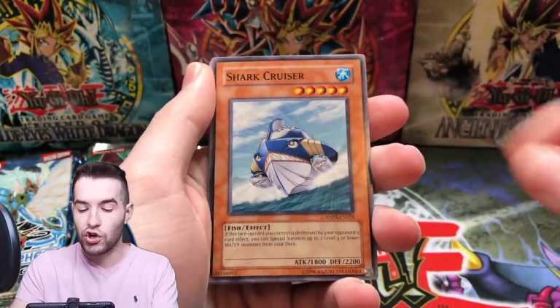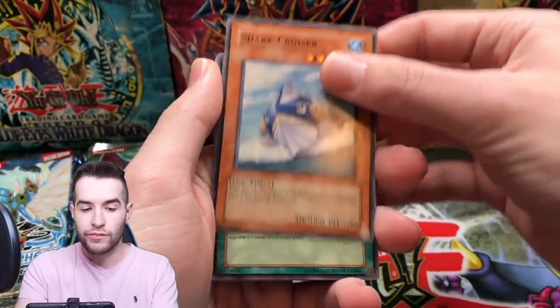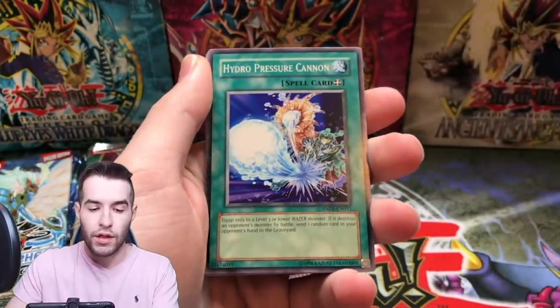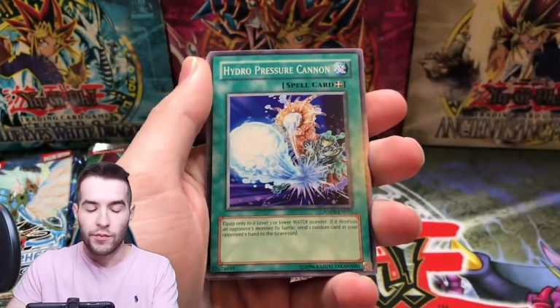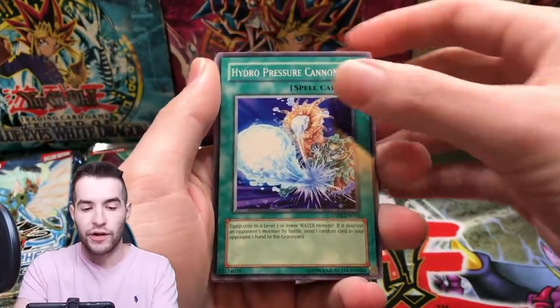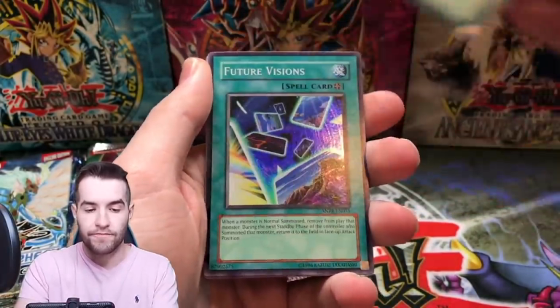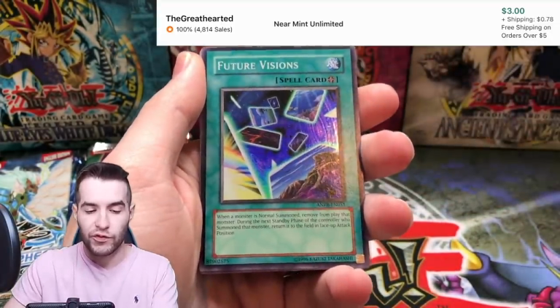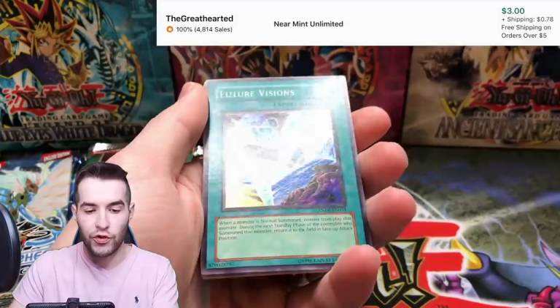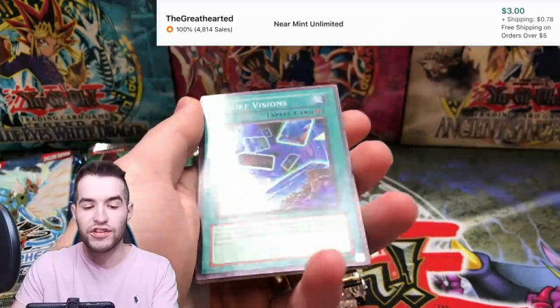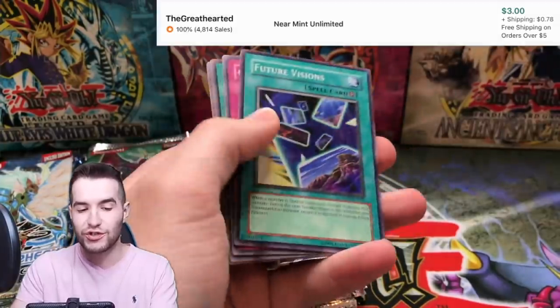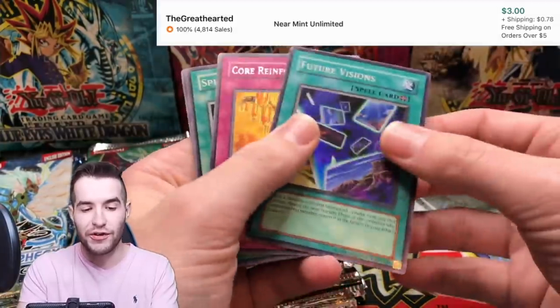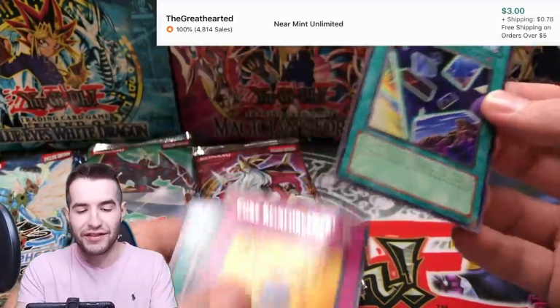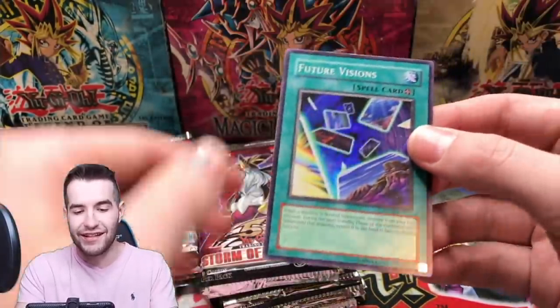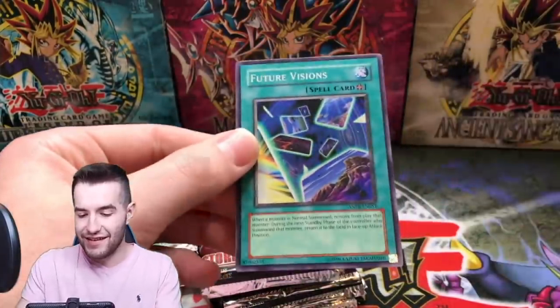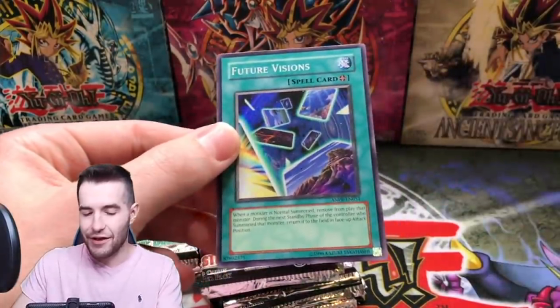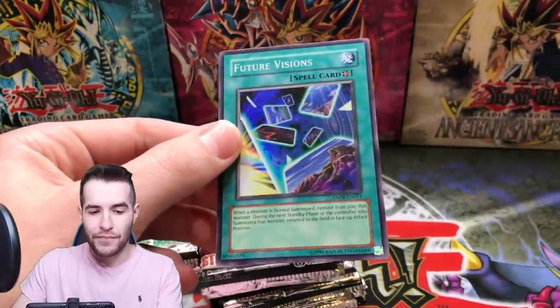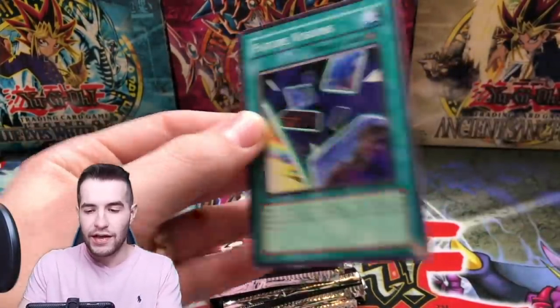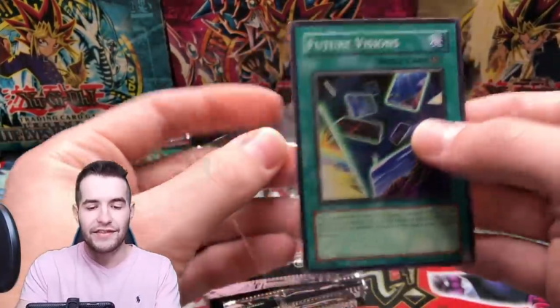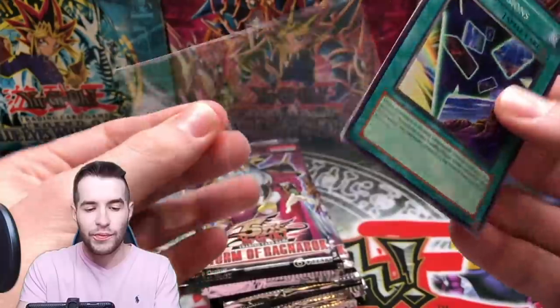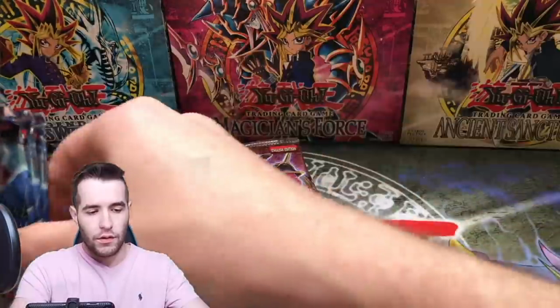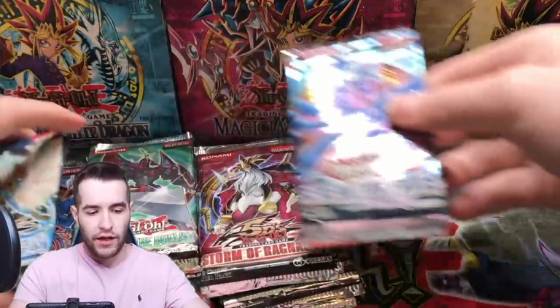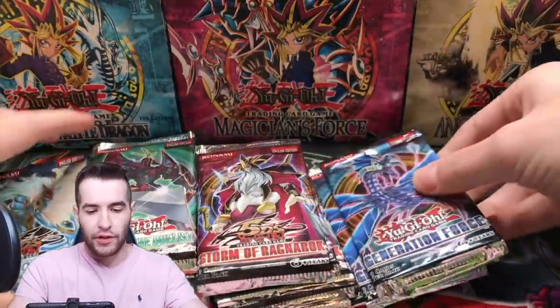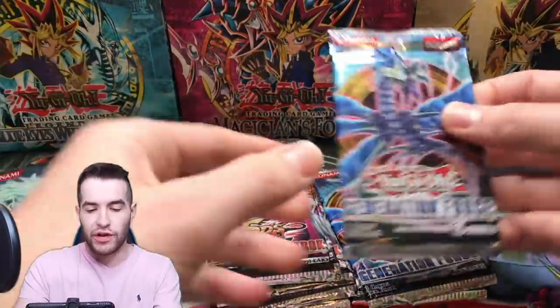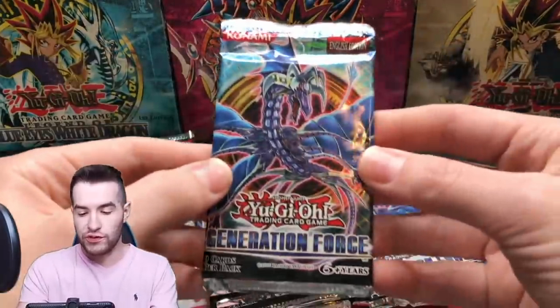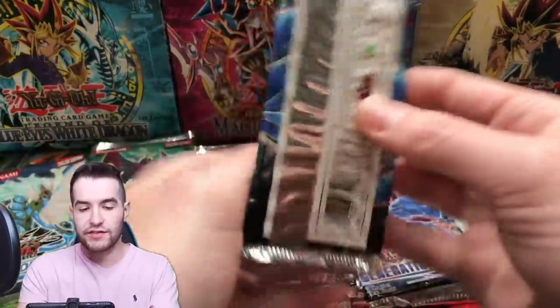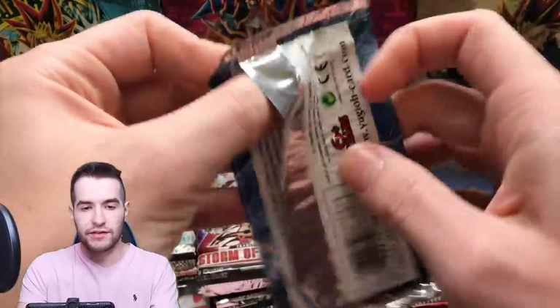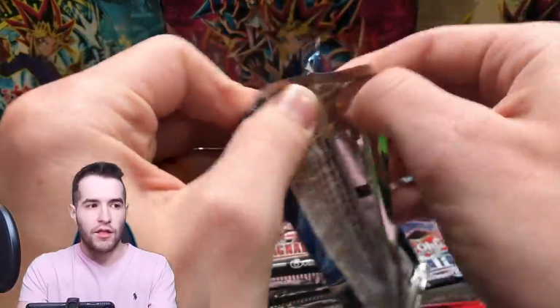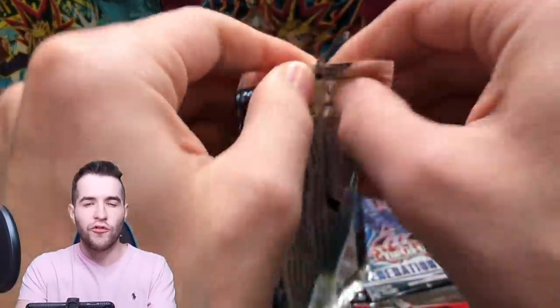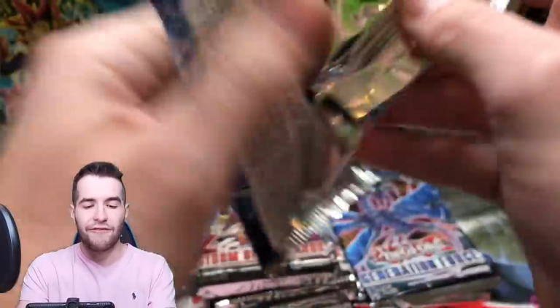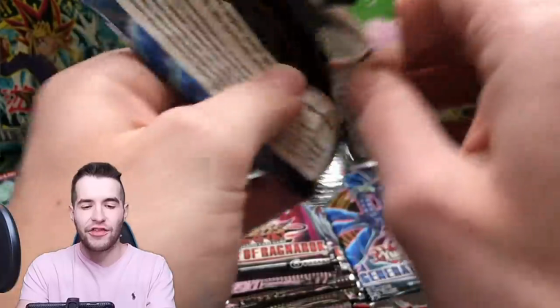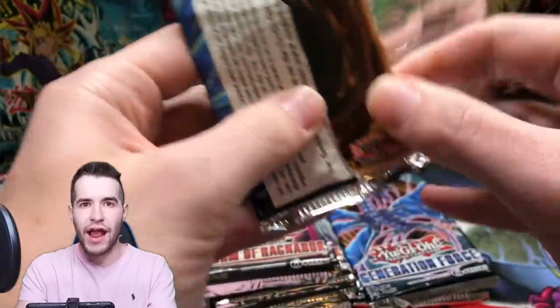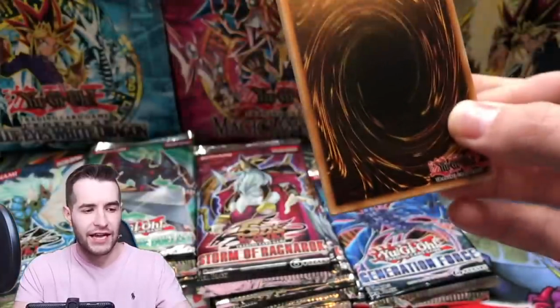Ancient Prophecy — Future Visions, that's a super rare, you can barely tell. Here we go, another super rare. Oh yeah, I forgot about Generation Force — let's try some of these, let's go for that Leviathan Dragon guys.